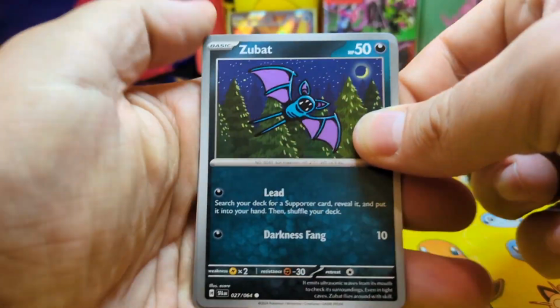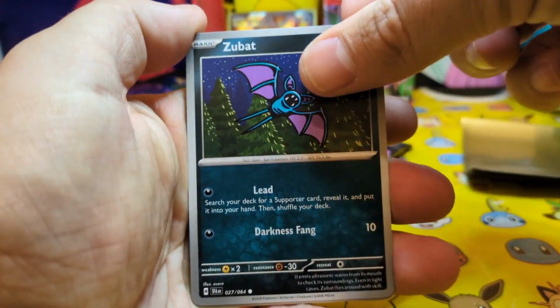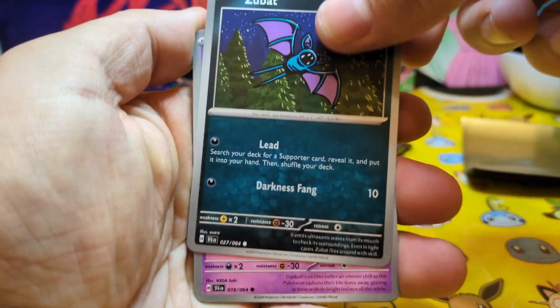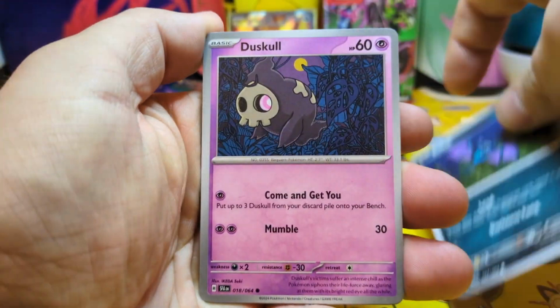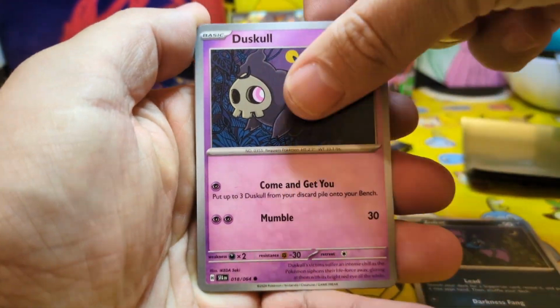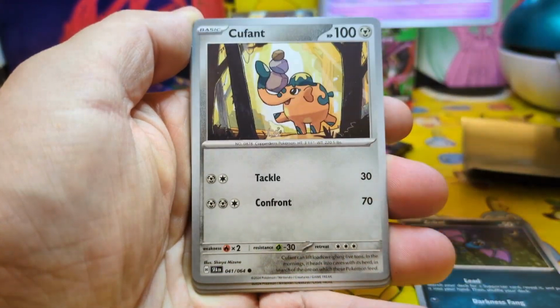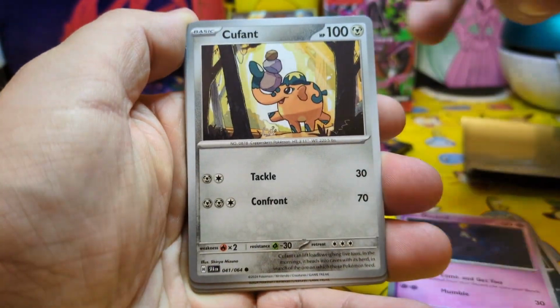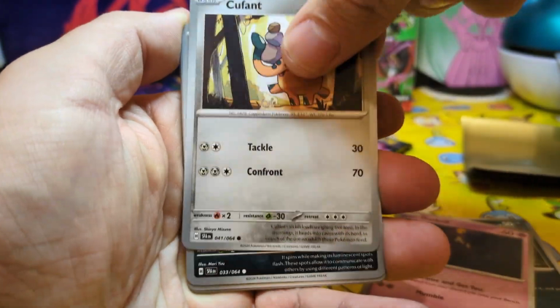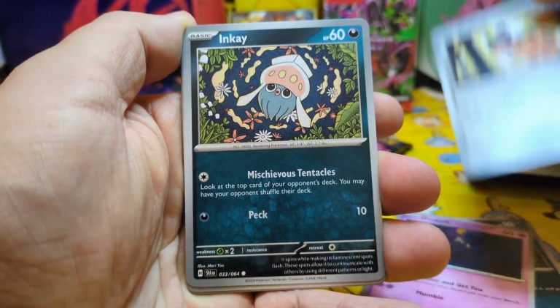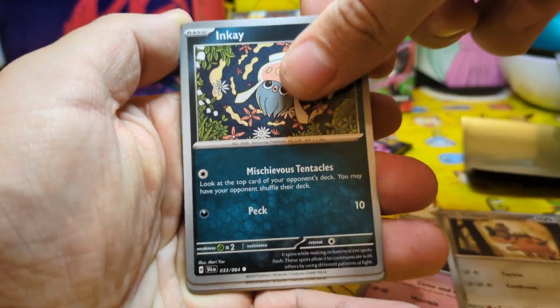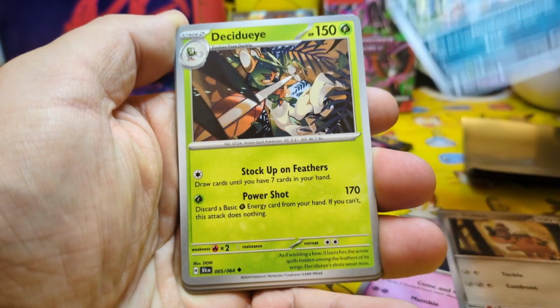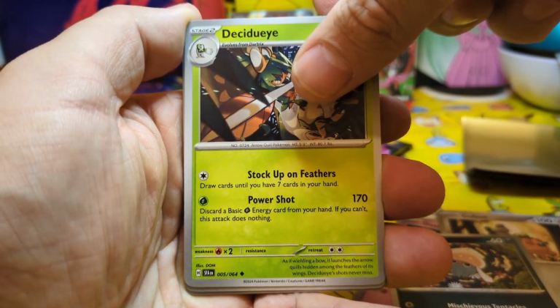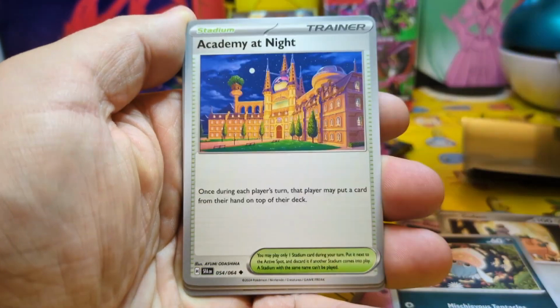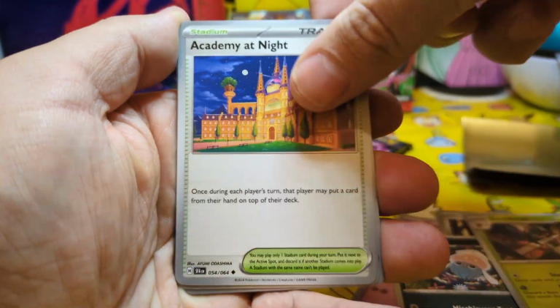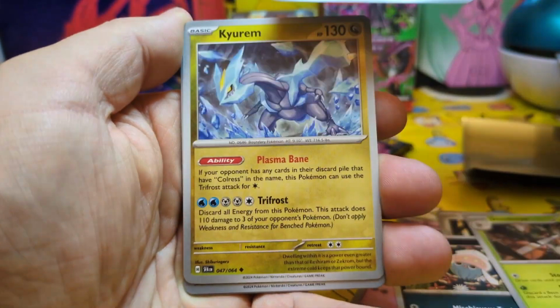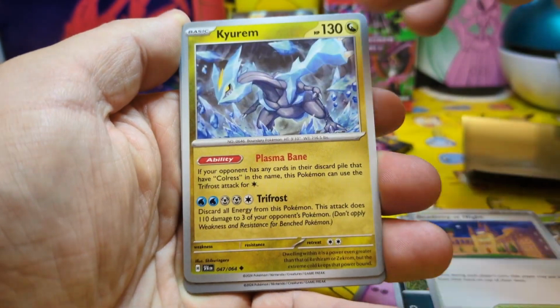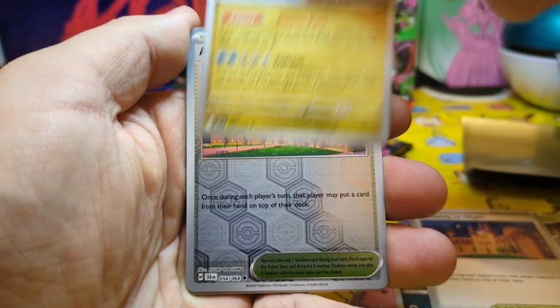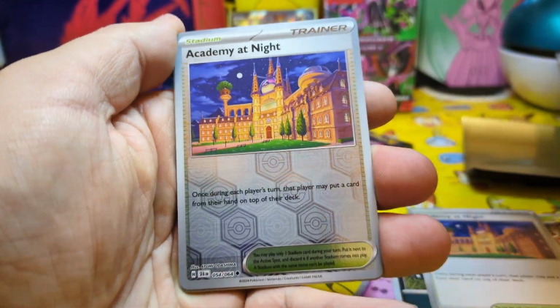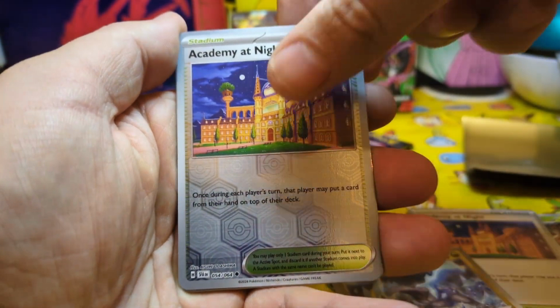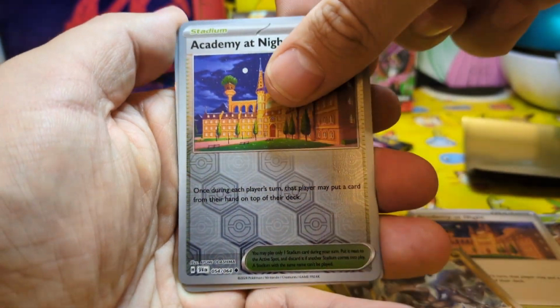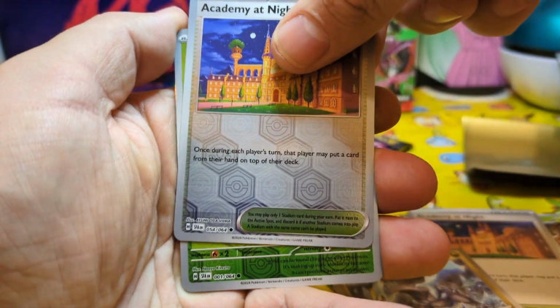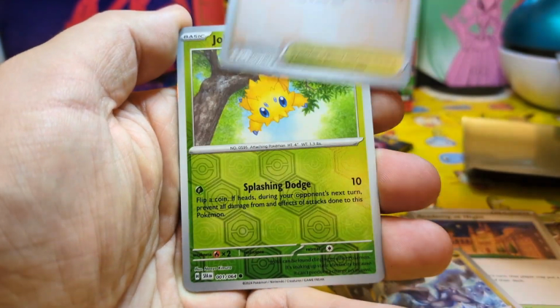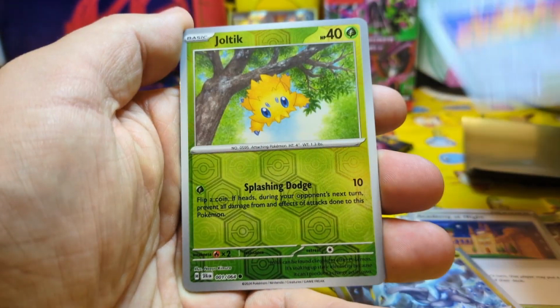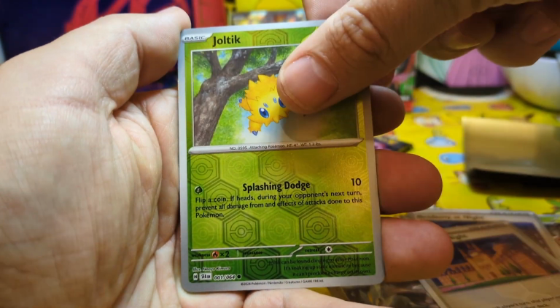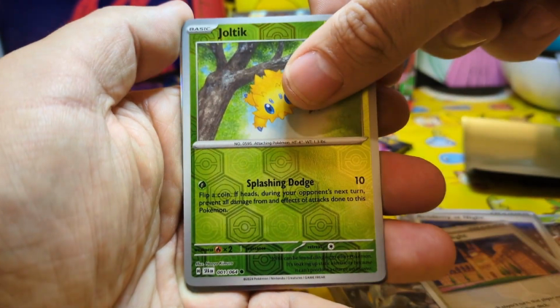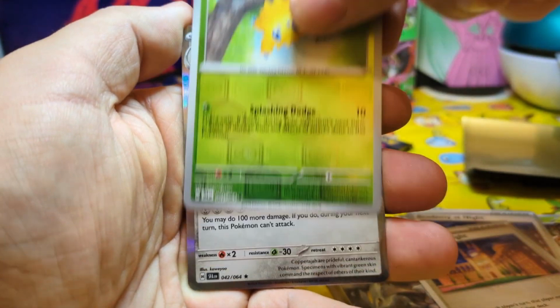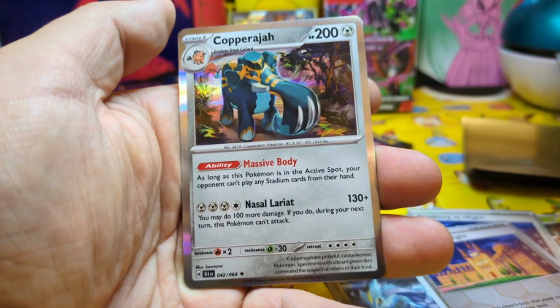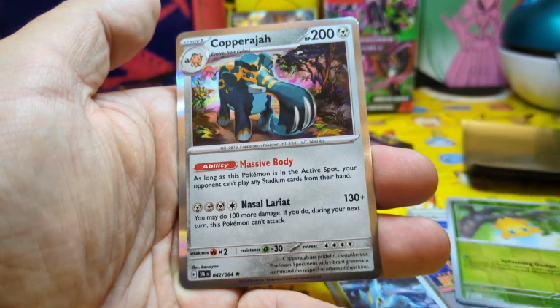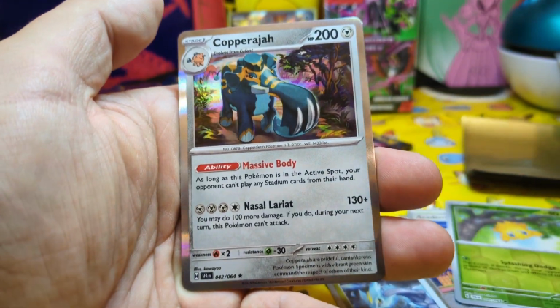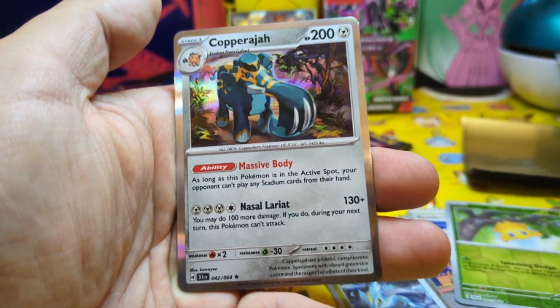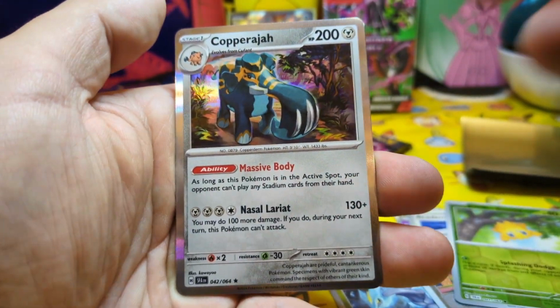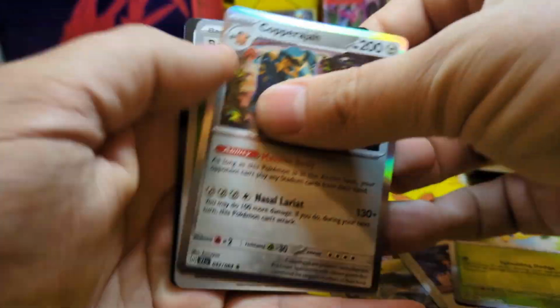Pack number two starts off with a Zubat, followed by a Duskull and Inky. Academy at Night, Academy at Night Reverse Holo, Joltix Reverse Holo, and Copperjaw Rare.